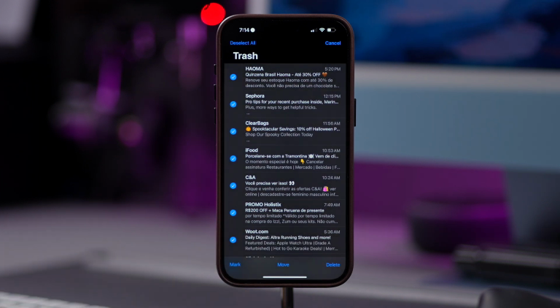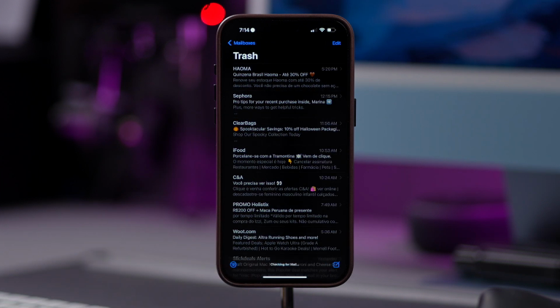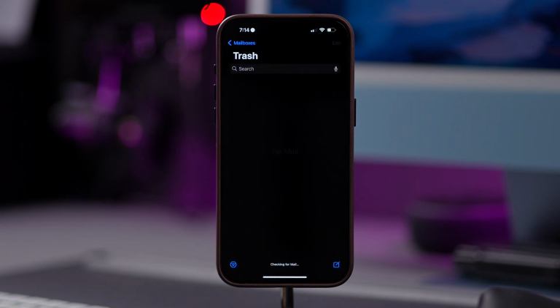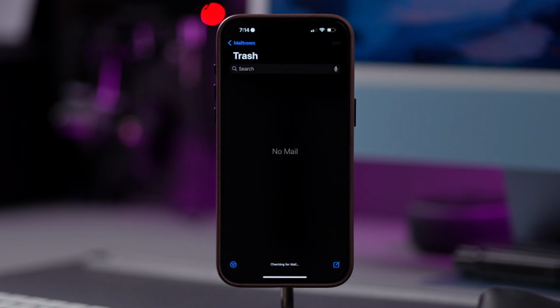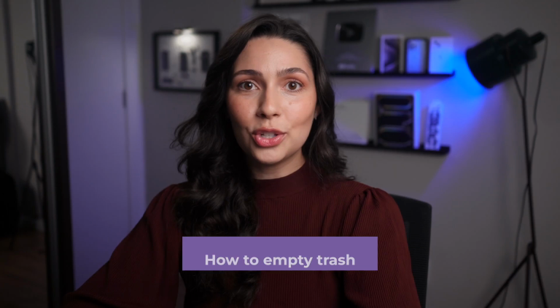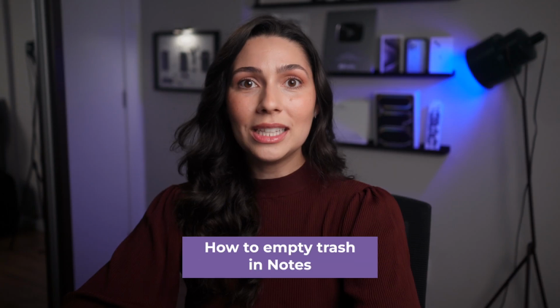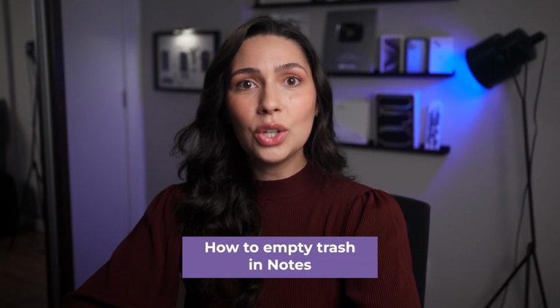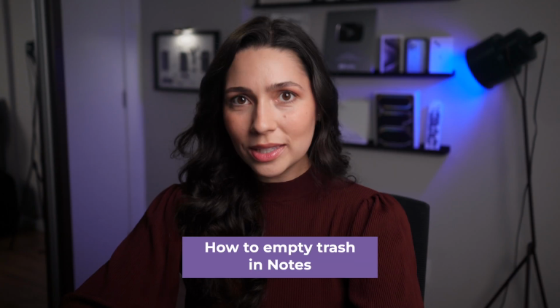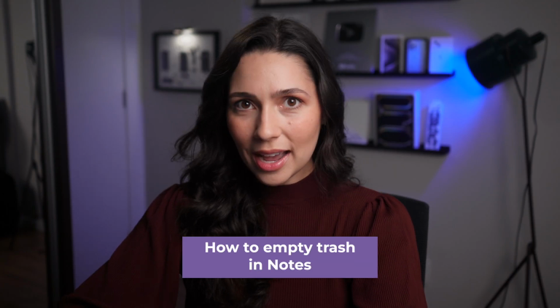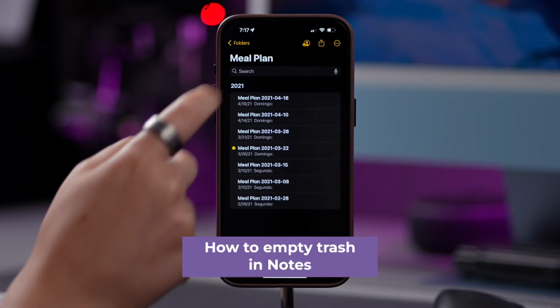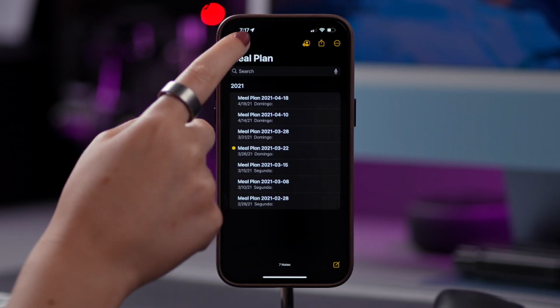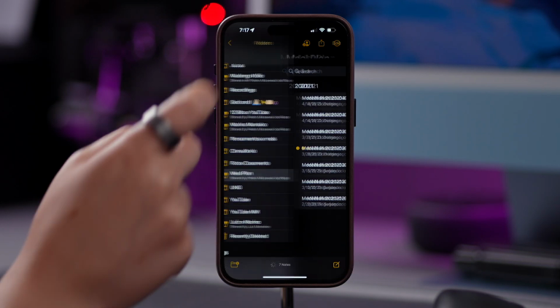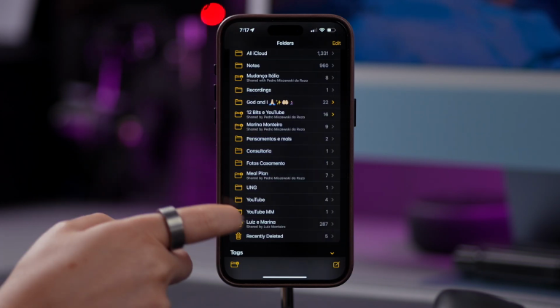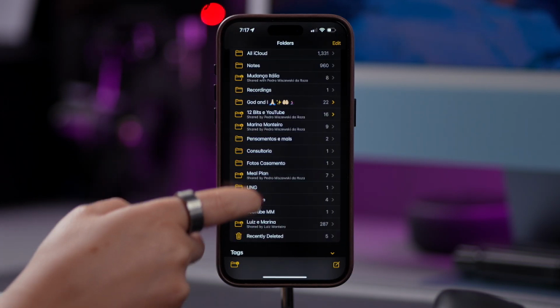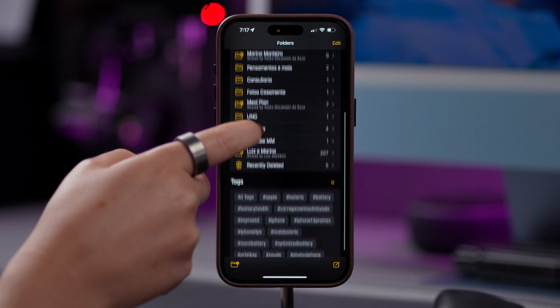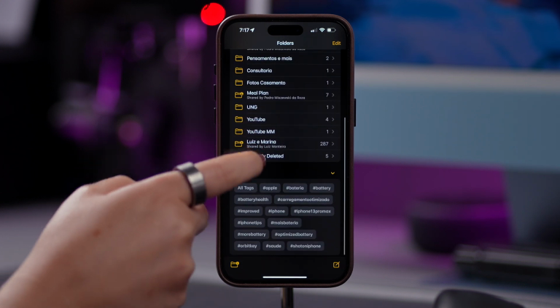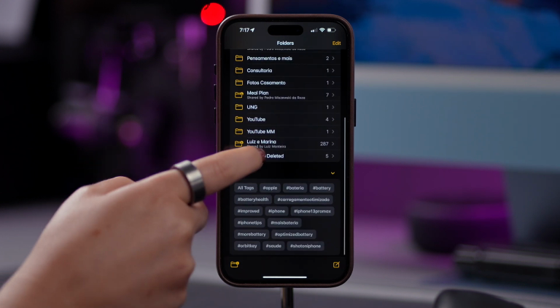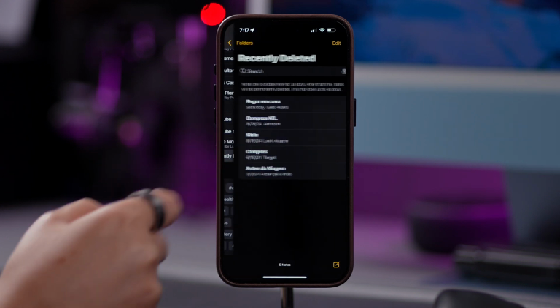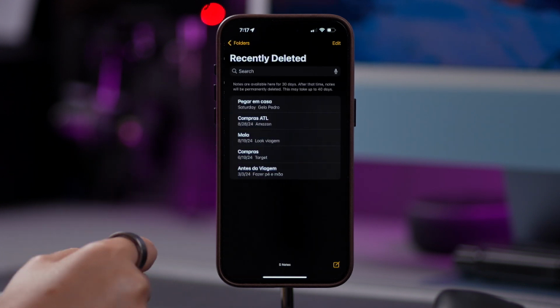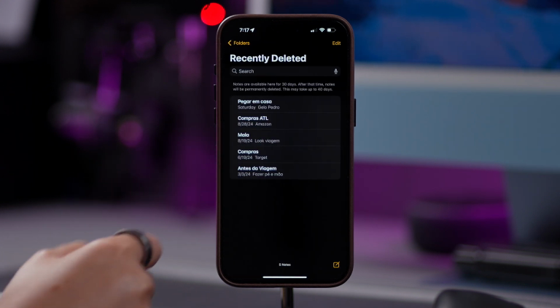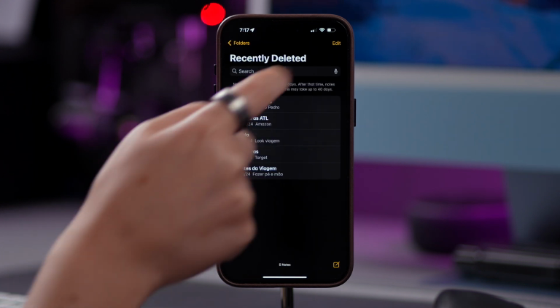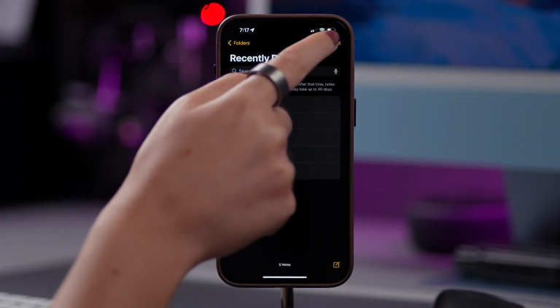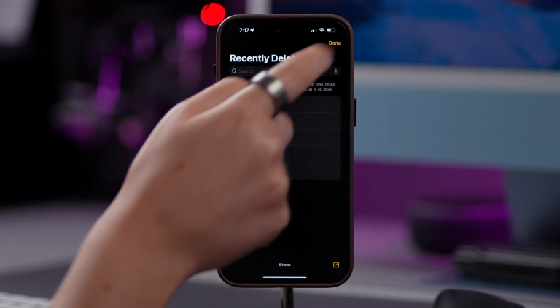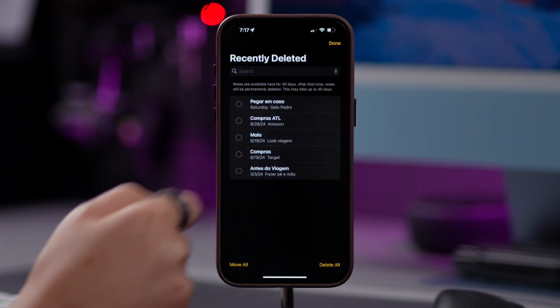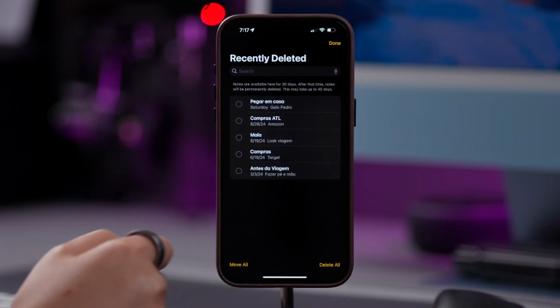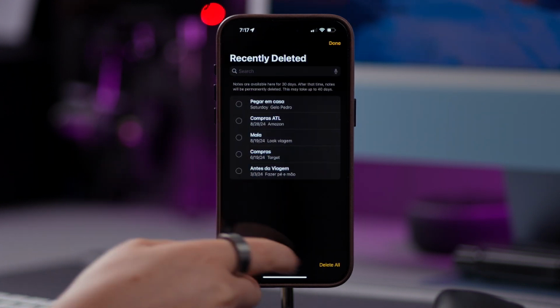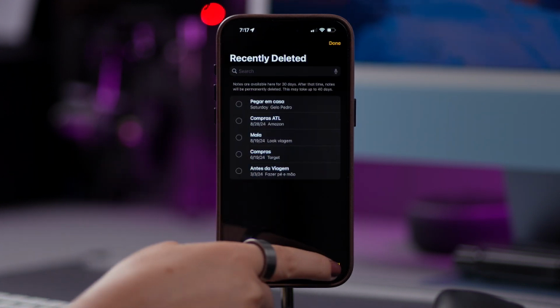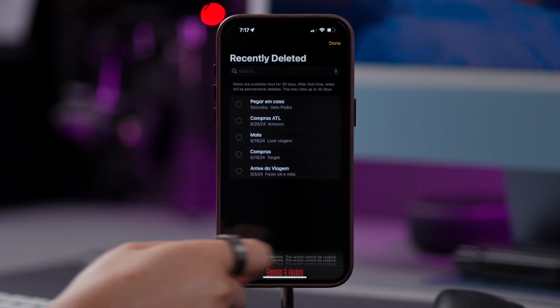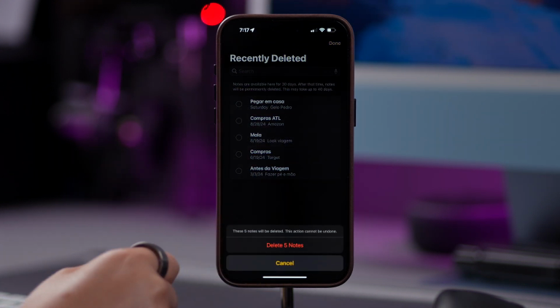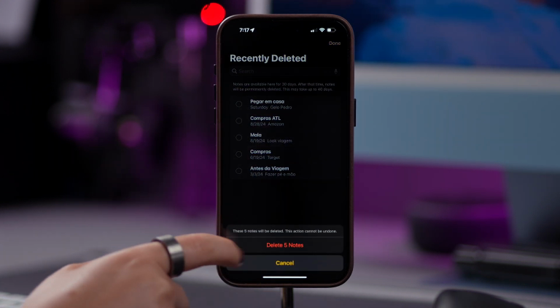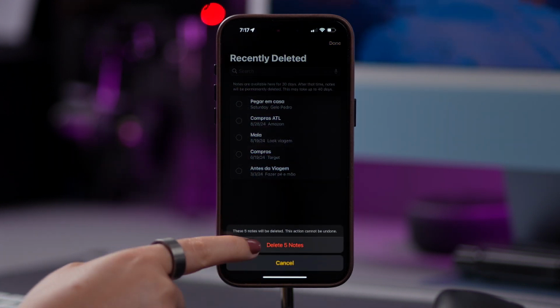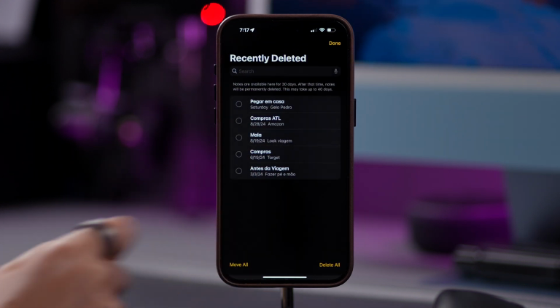If you want to empty the trash in the Notes app, tap on Folders, then Recently Deleted, tap on Edit, tap on Delete All, and then confirm by tapping on Delete Notes.